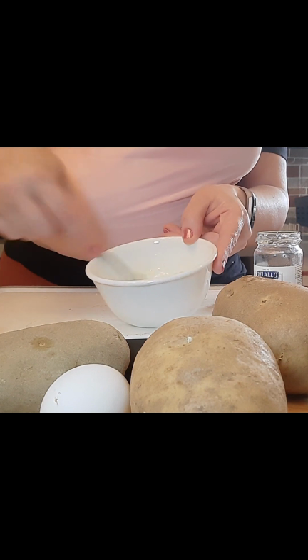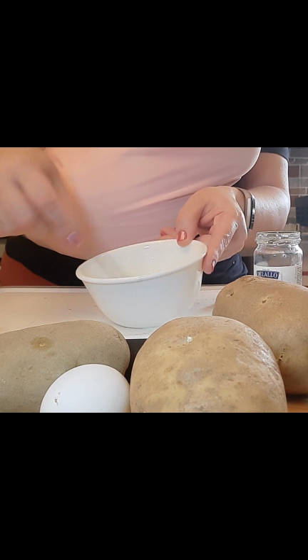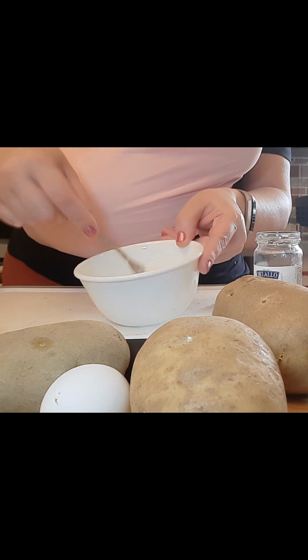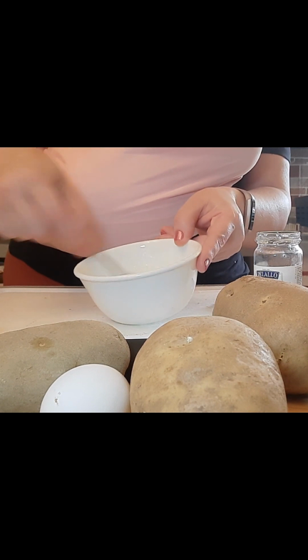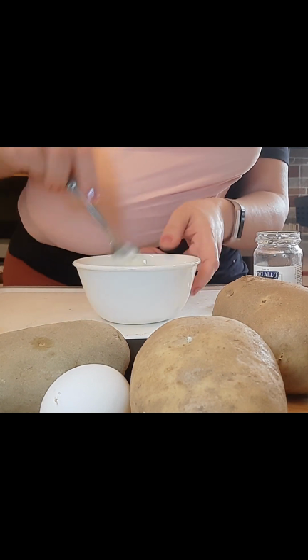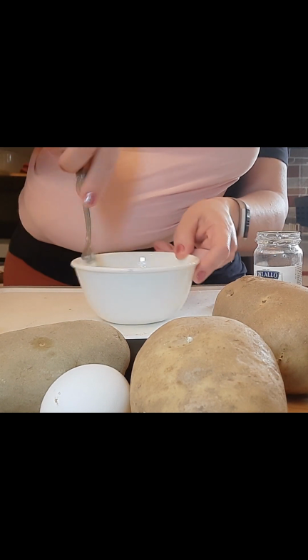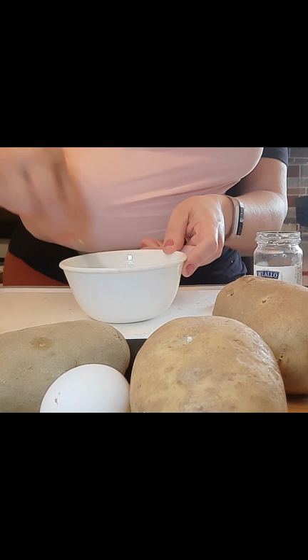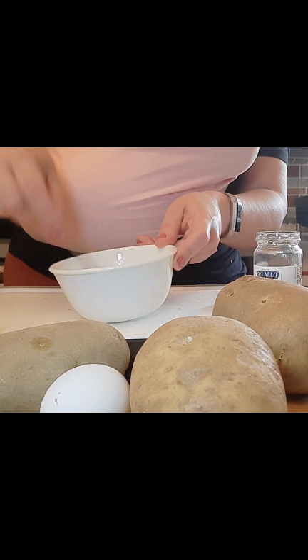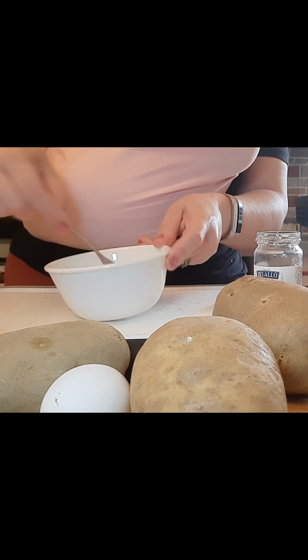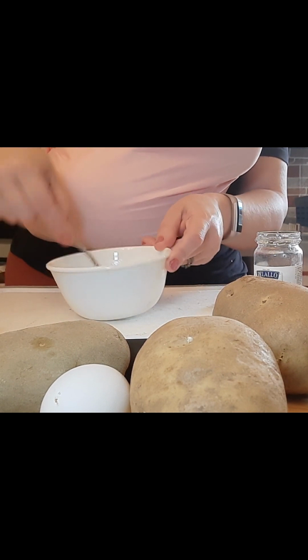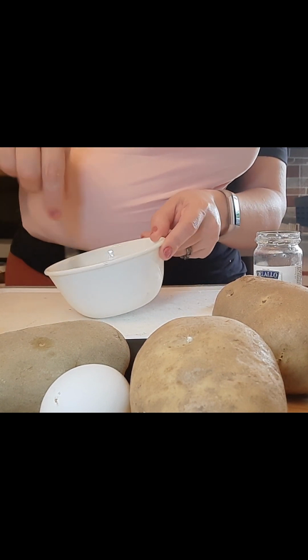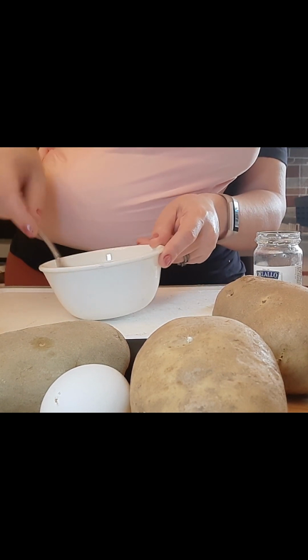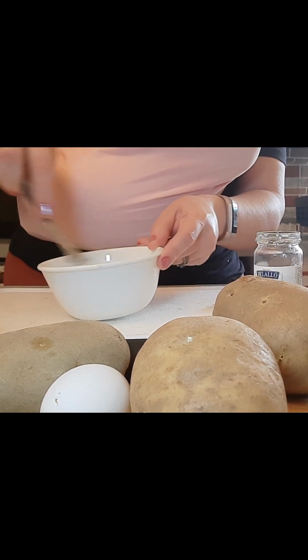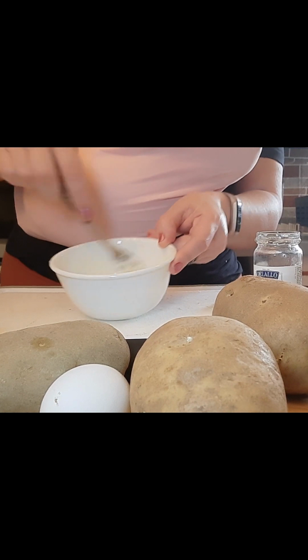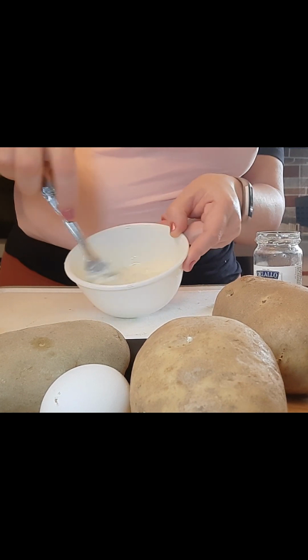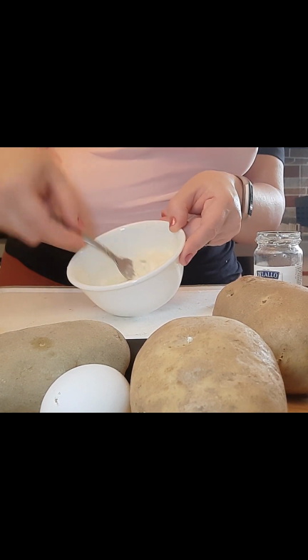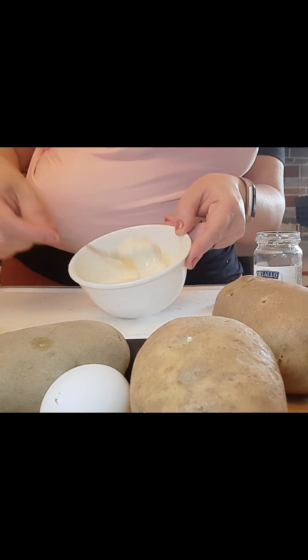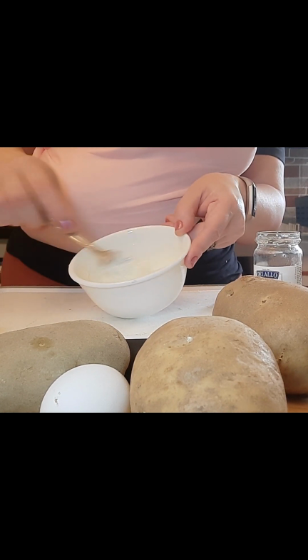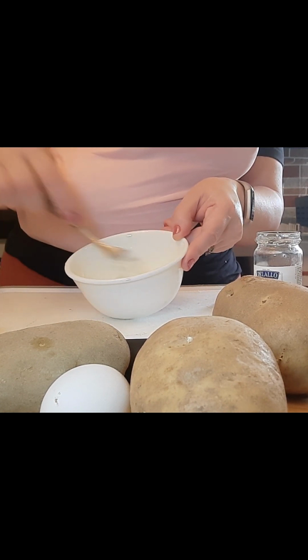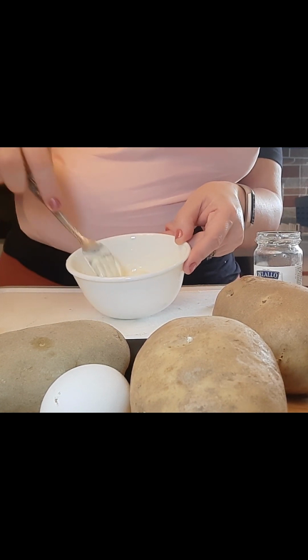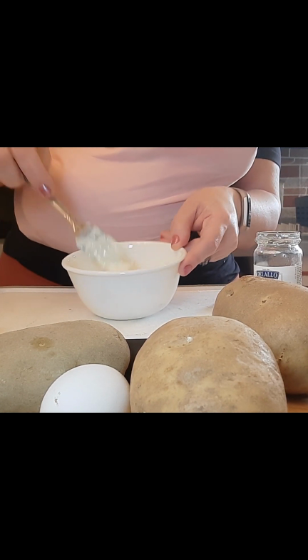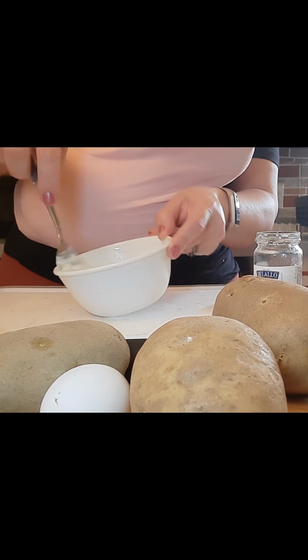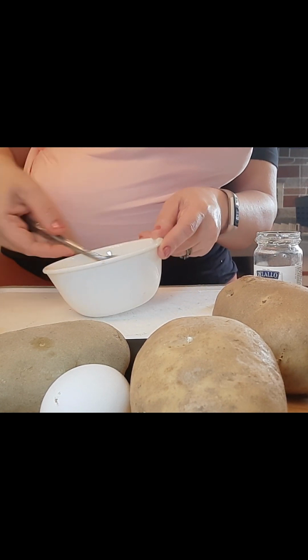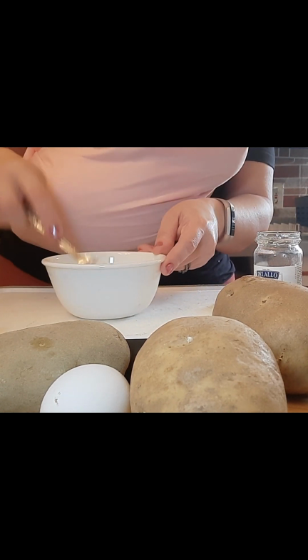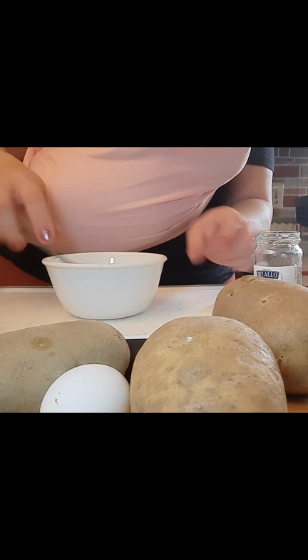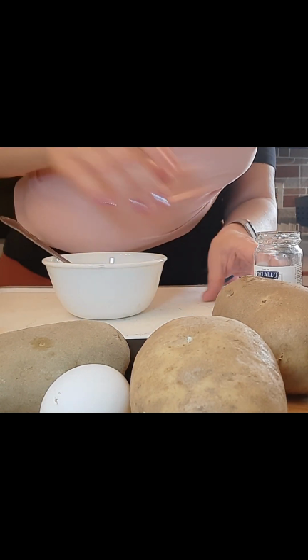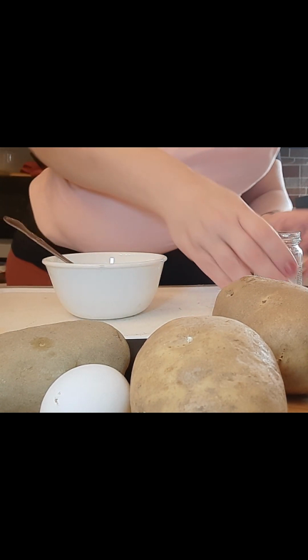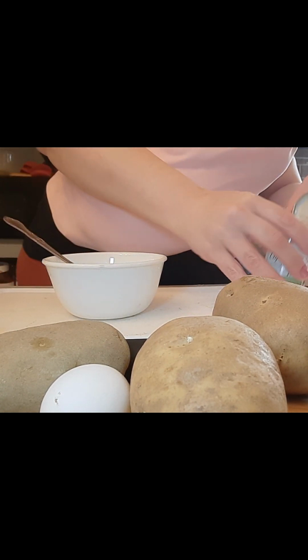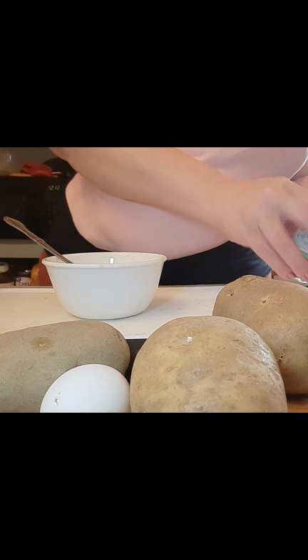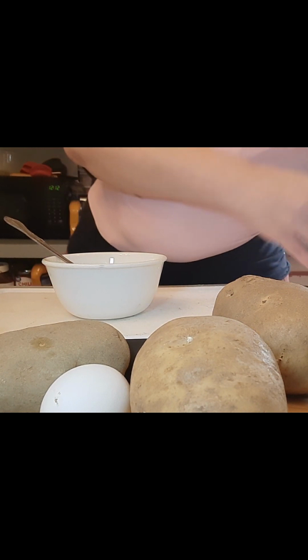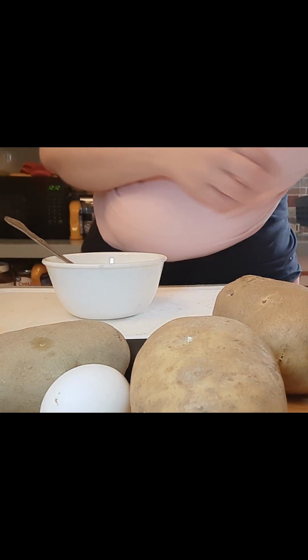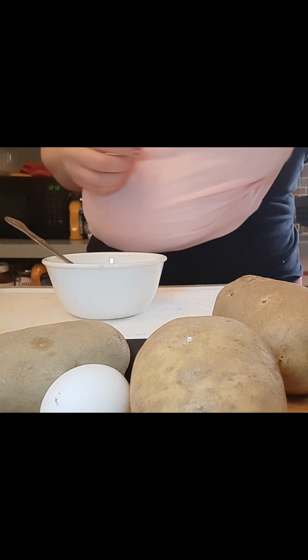I will get better at this camera stuff, guys, I'm working on it. You can still see it's thick. This is kind of like a tartar sauce, if you will. Set that aside.